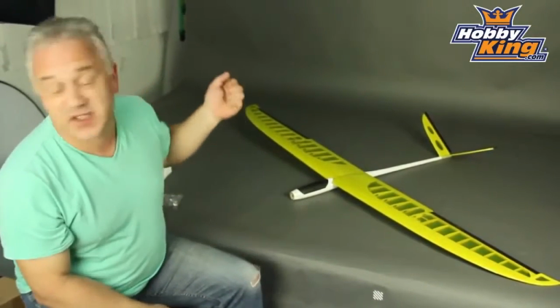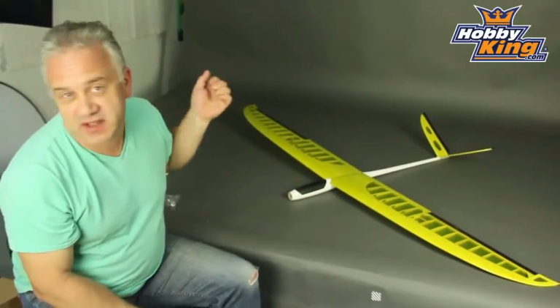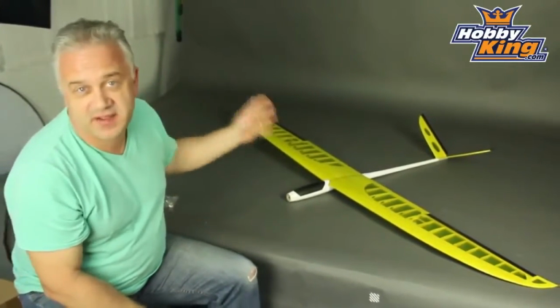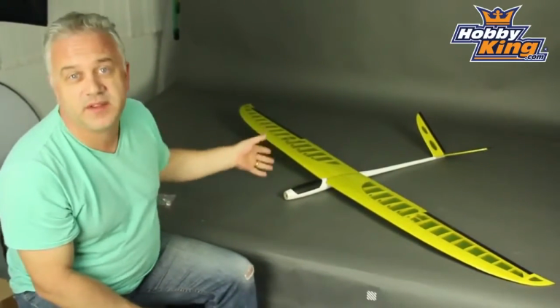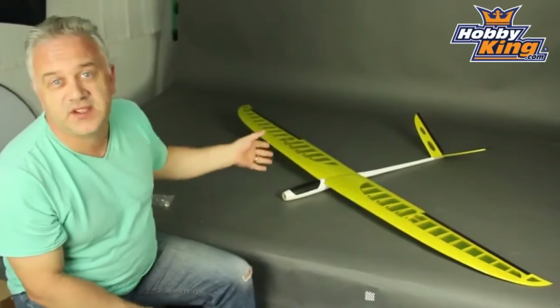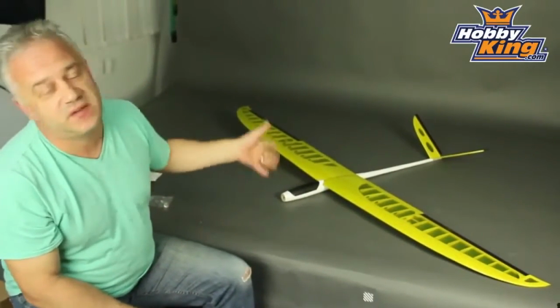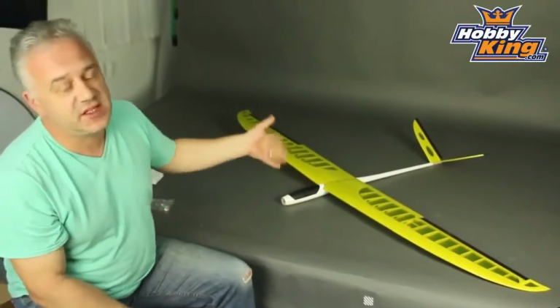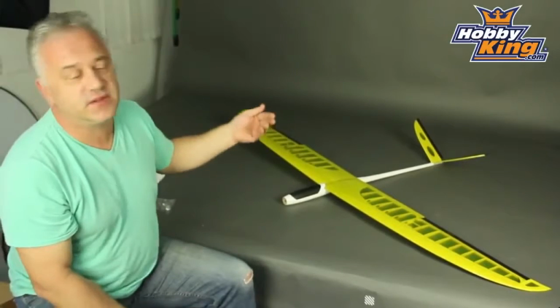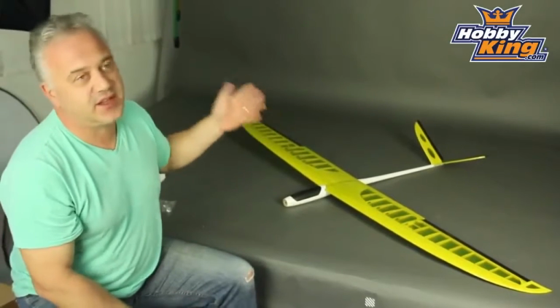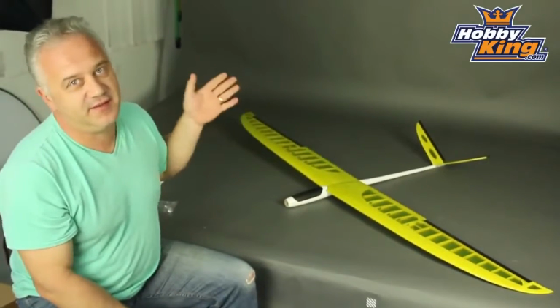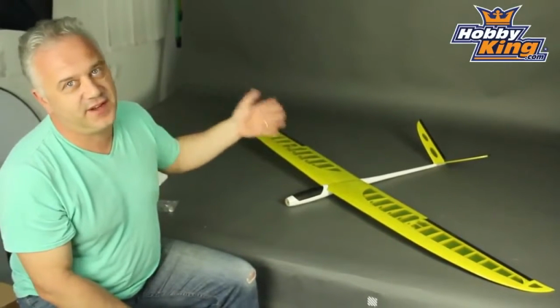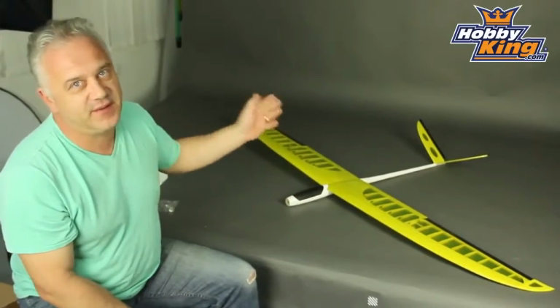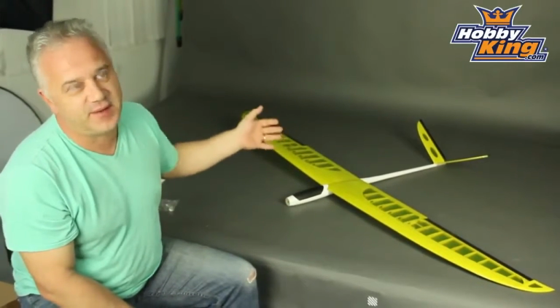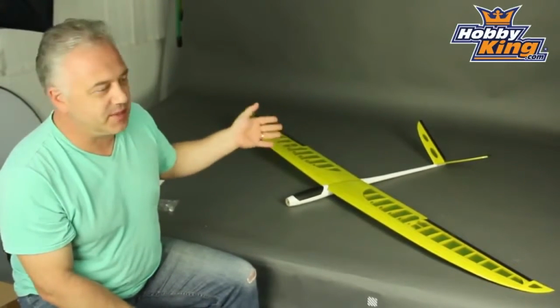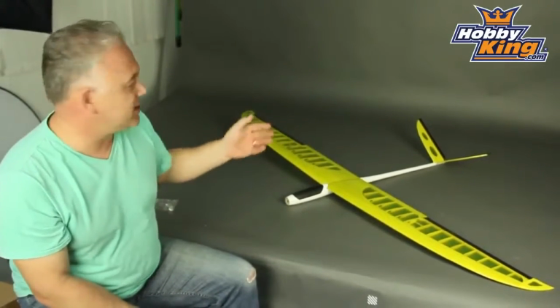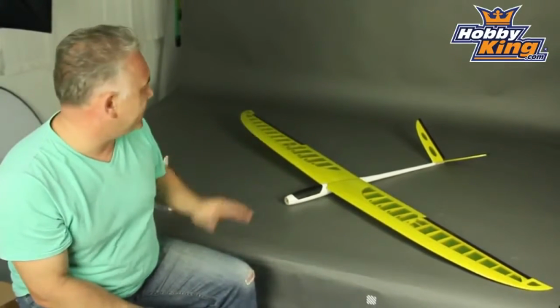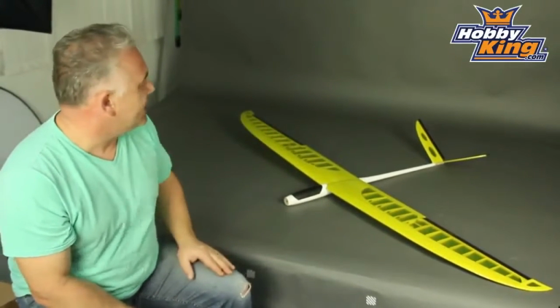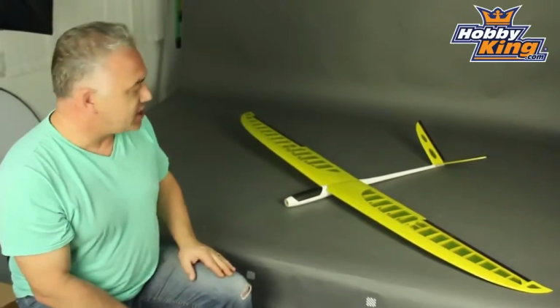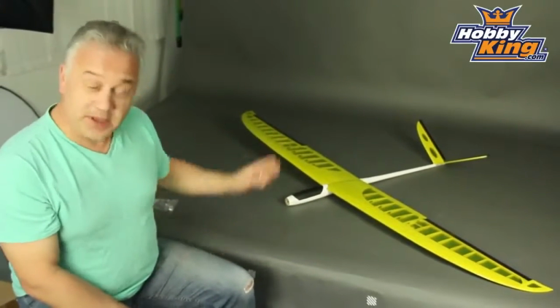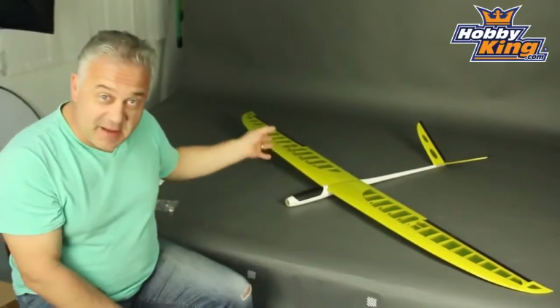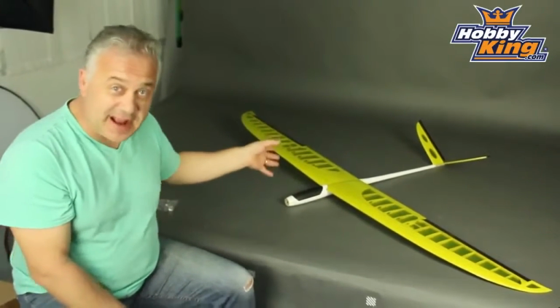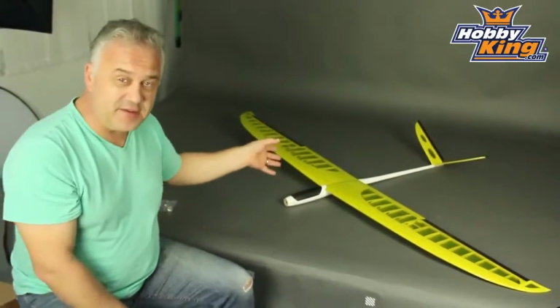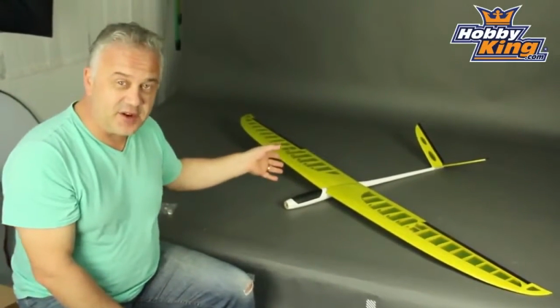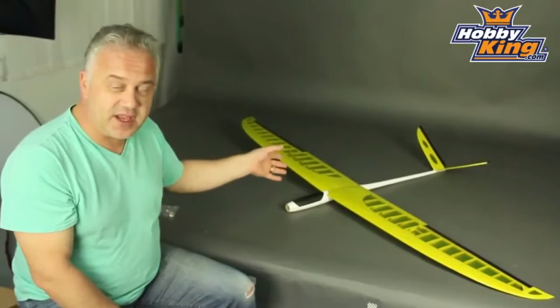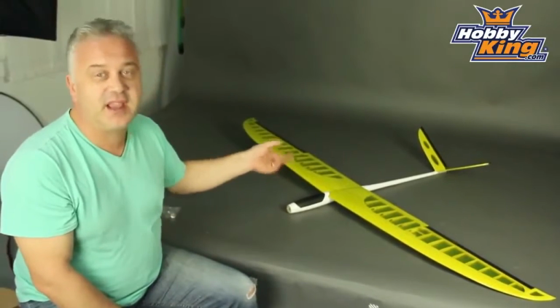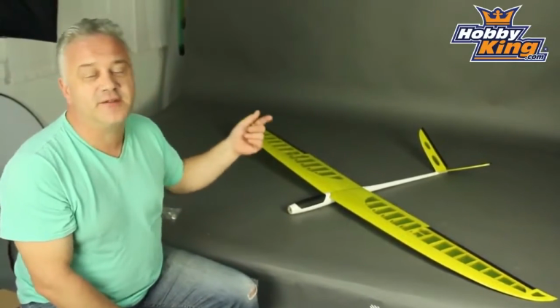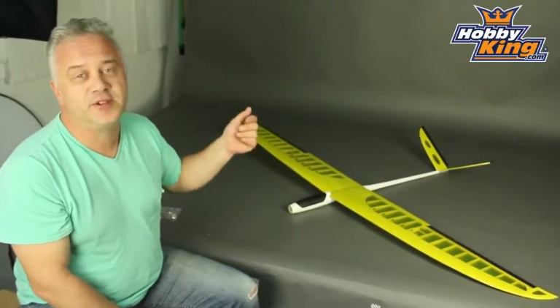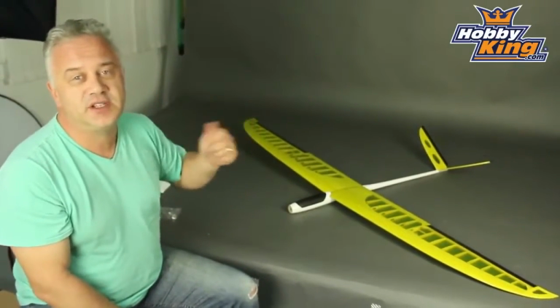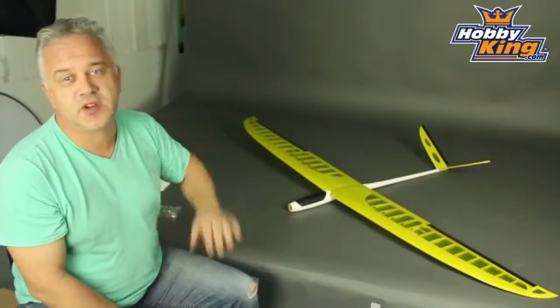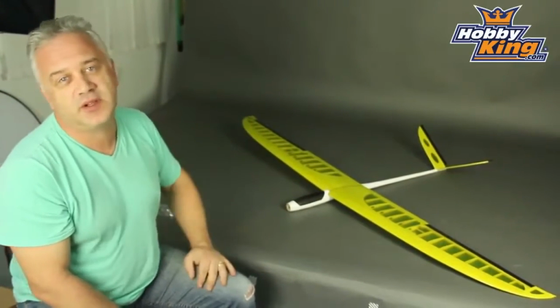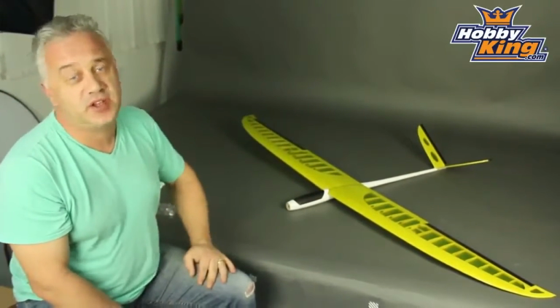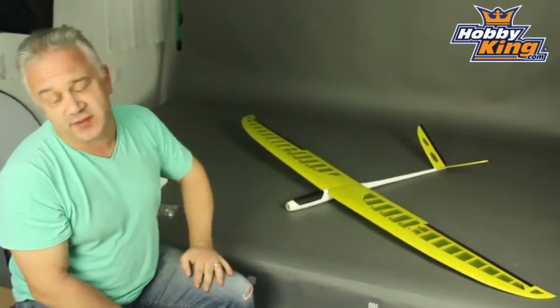As I said, the main thing with these is they're exclusive to us and very, very reasonably priced indeed. So please keep an eye out for them soon on Hobbyking, and of course please subscribe to our YouTube channel.